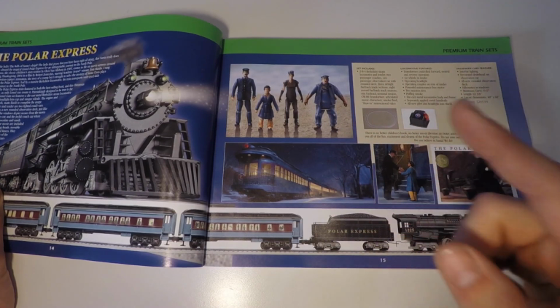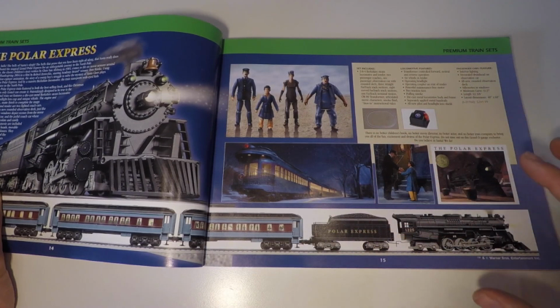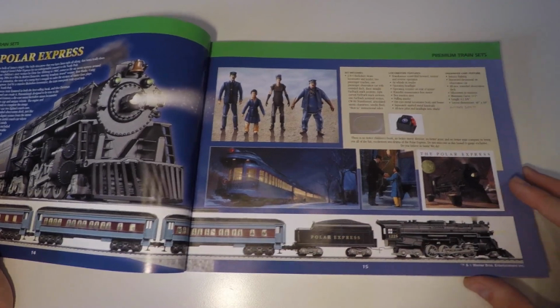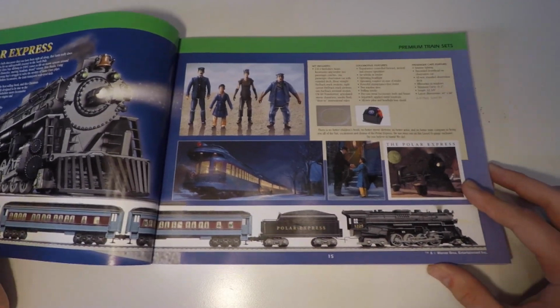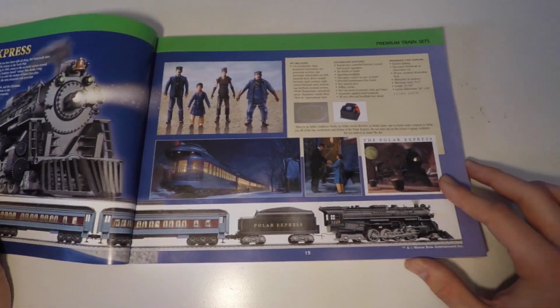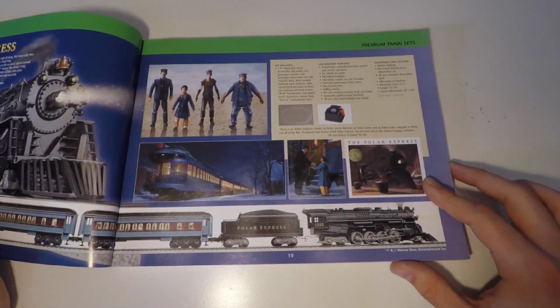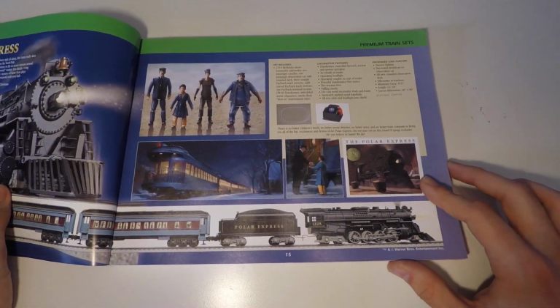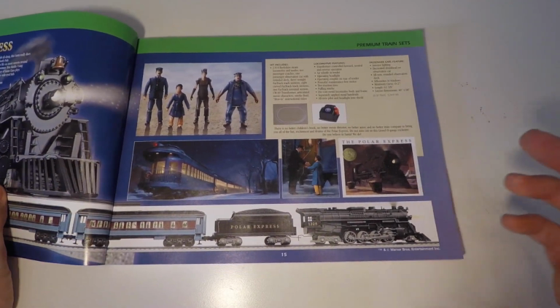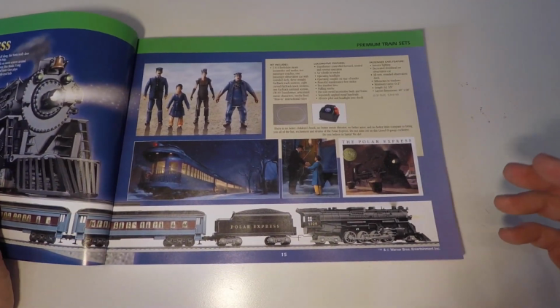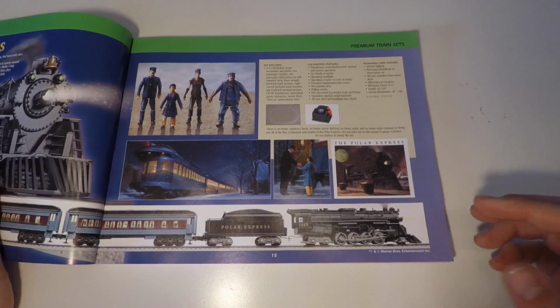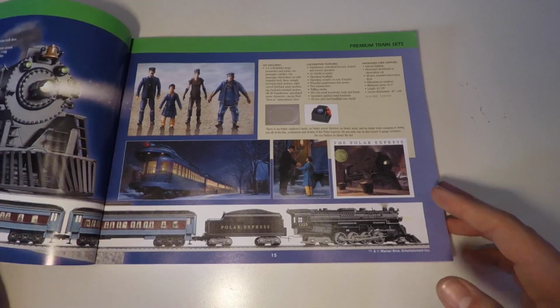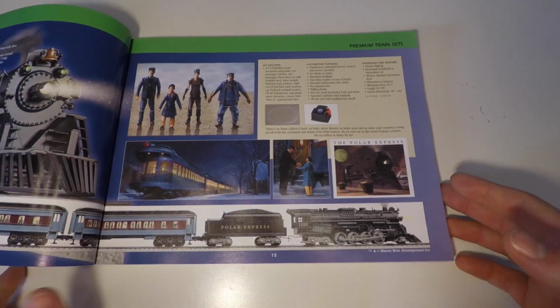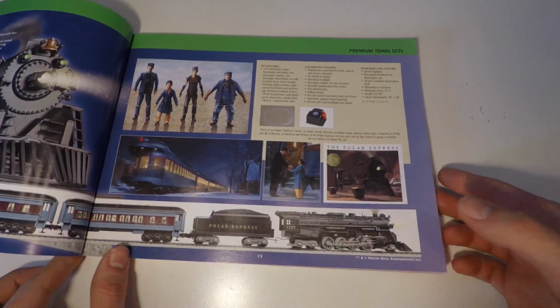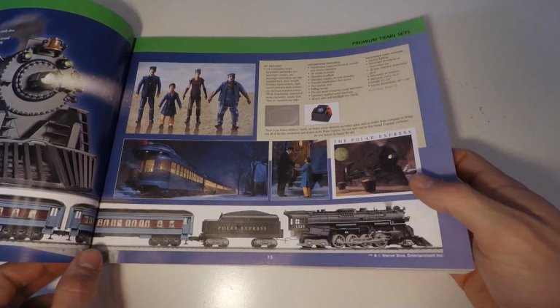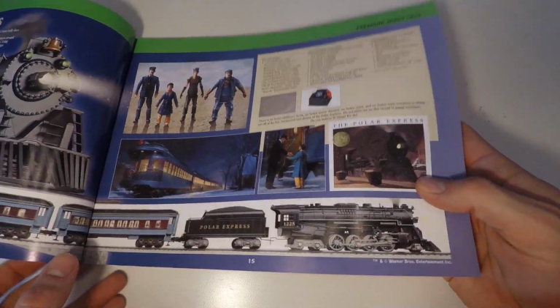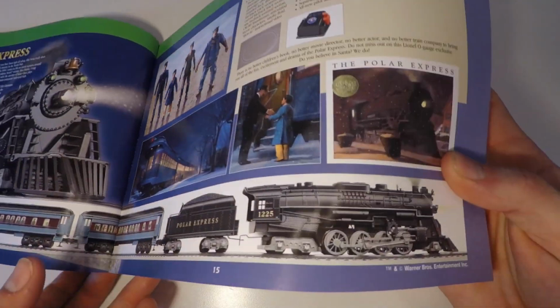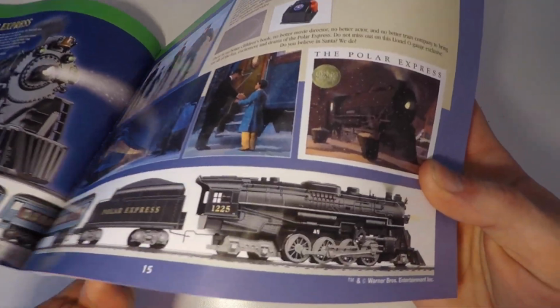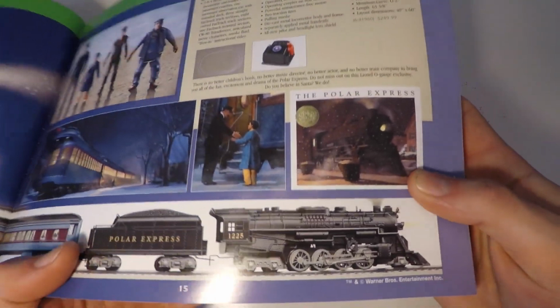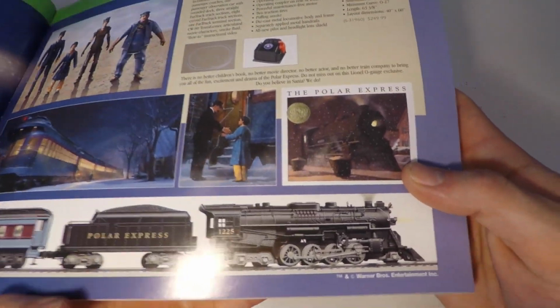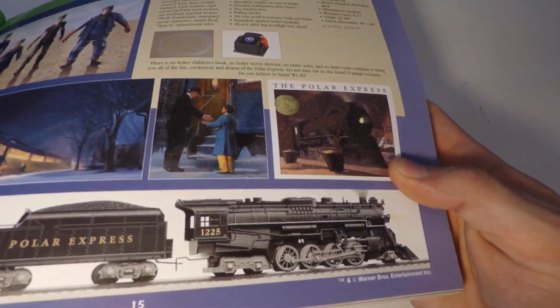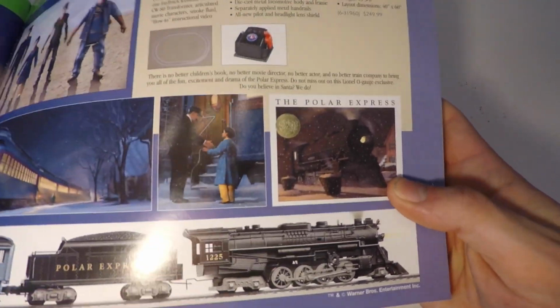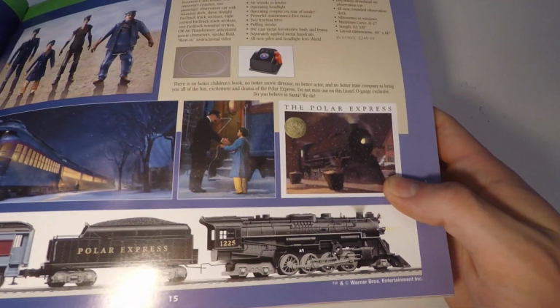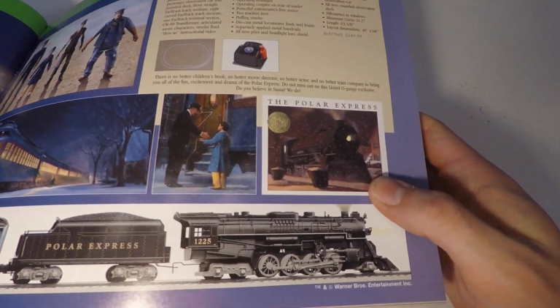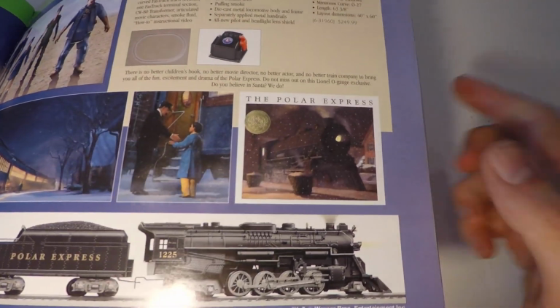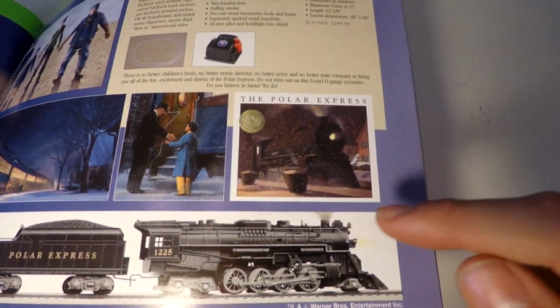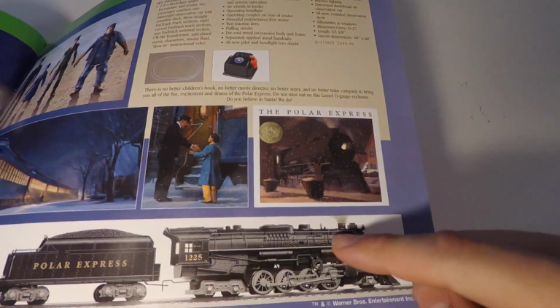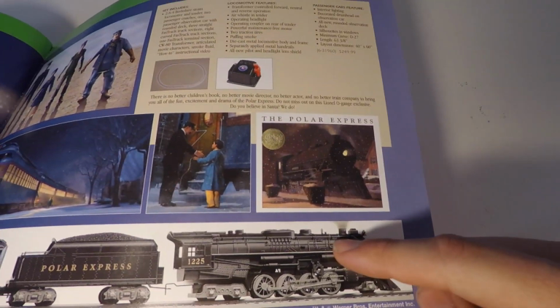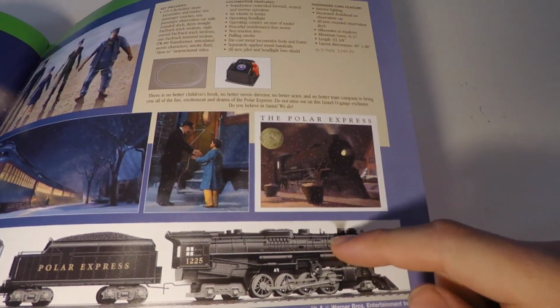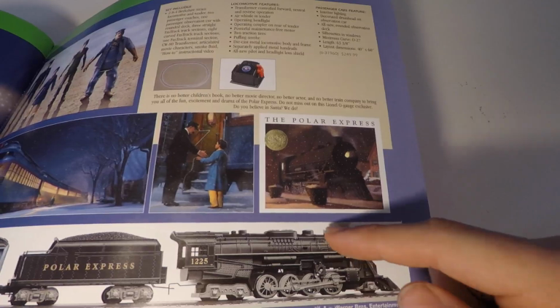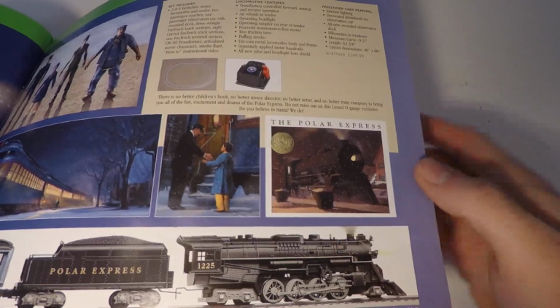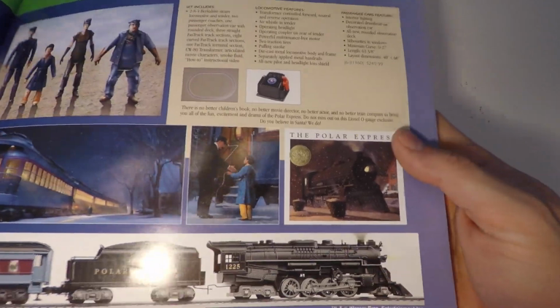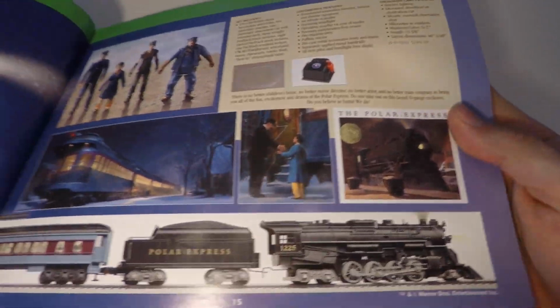The only complaint I have about the current Polar Express trains is that they don't pay attention to little details like the handrails and the whistle anymore — that's just something they did away with to make this set cheaper to produce.